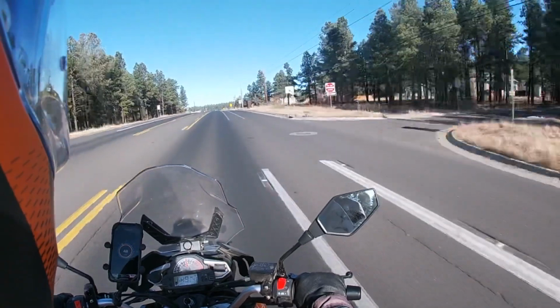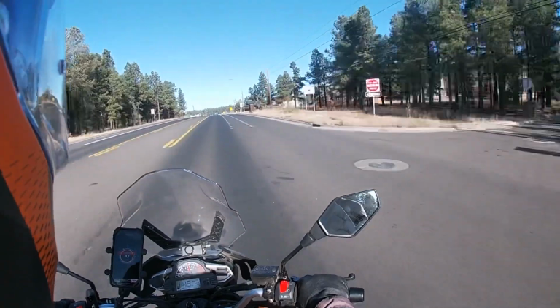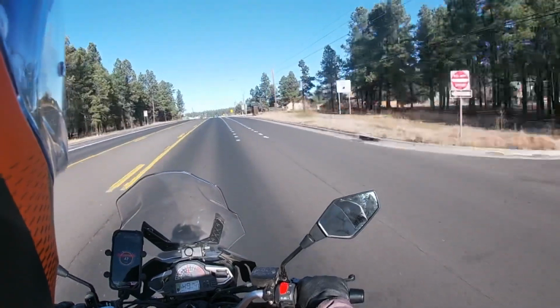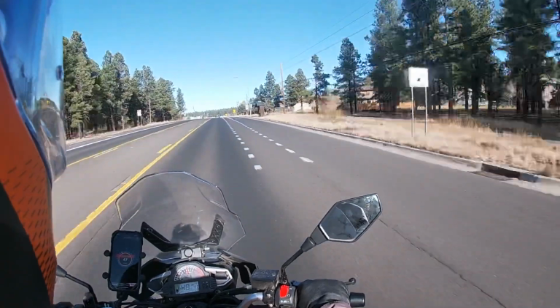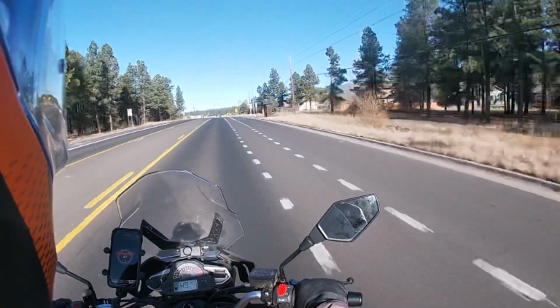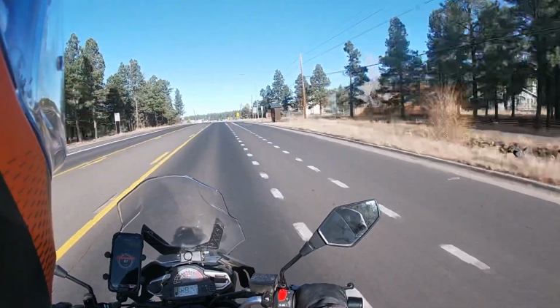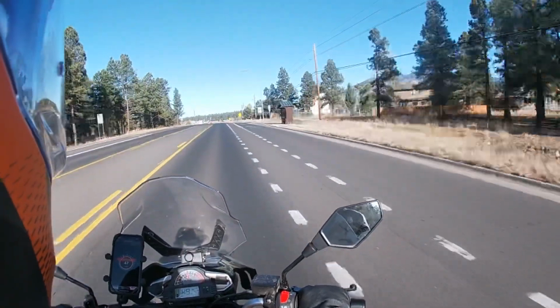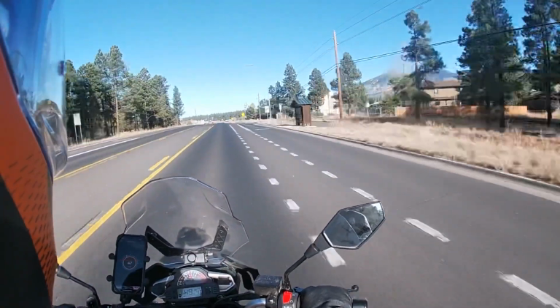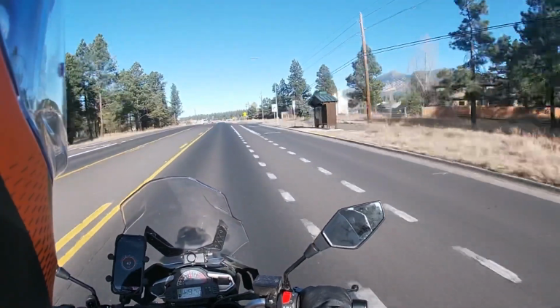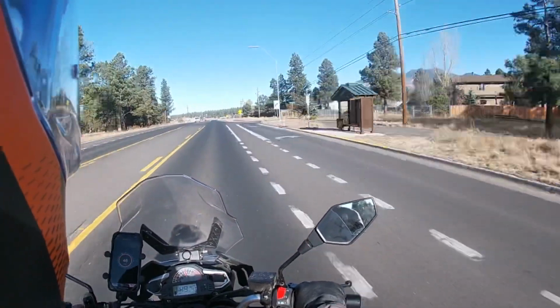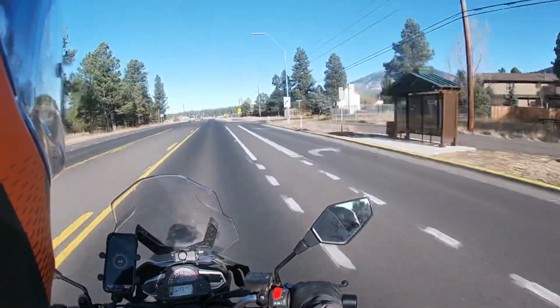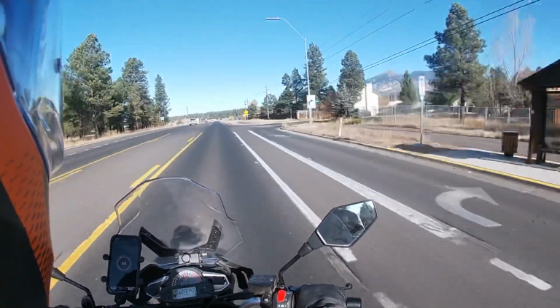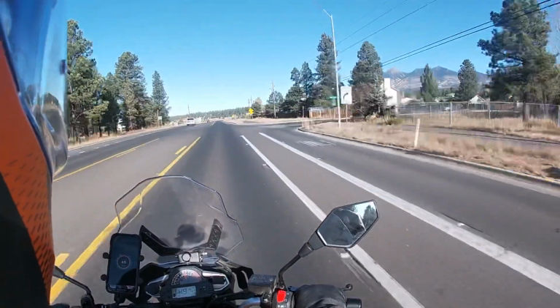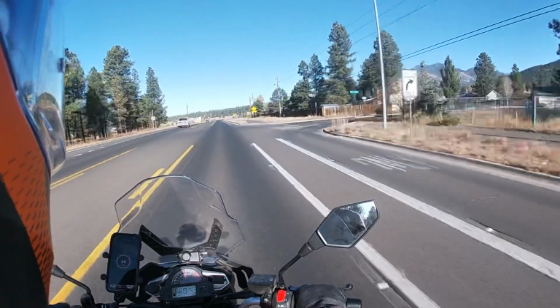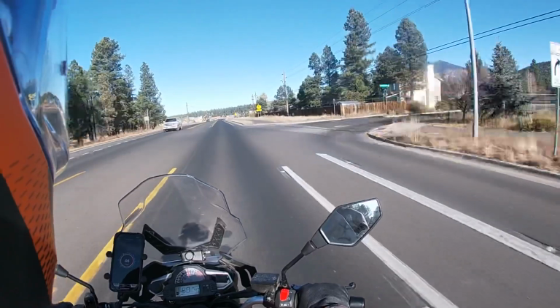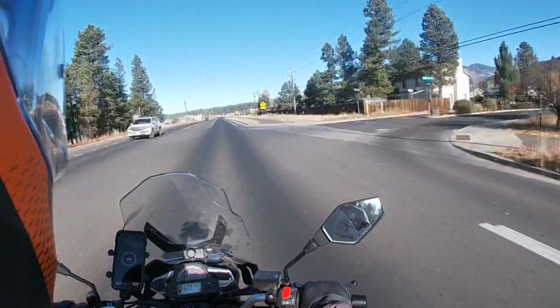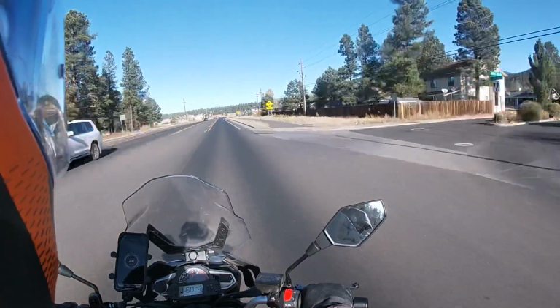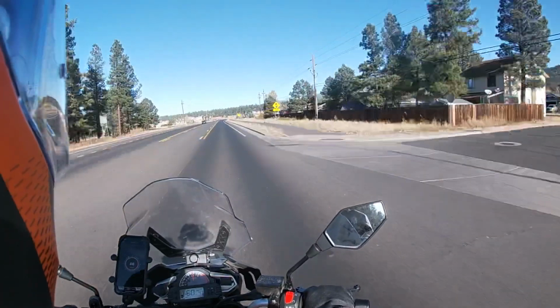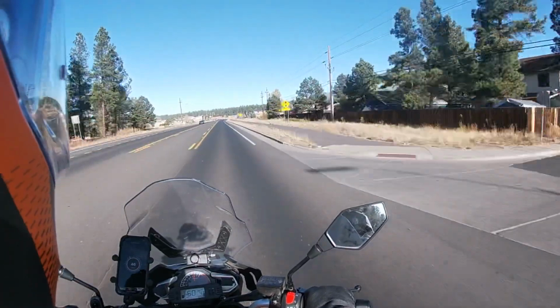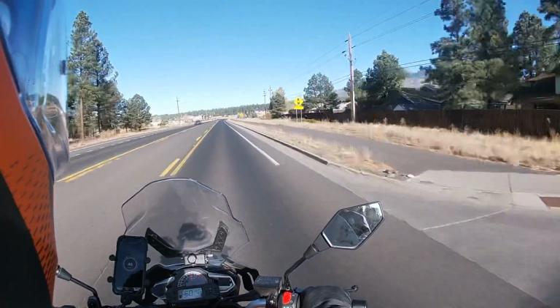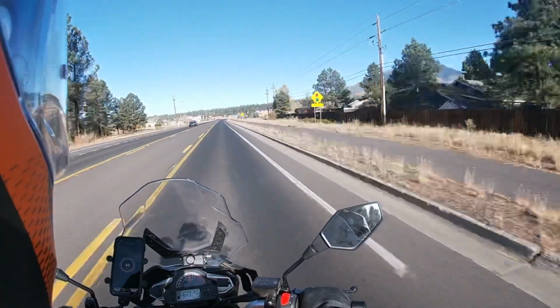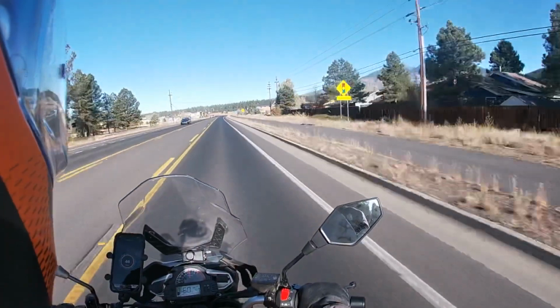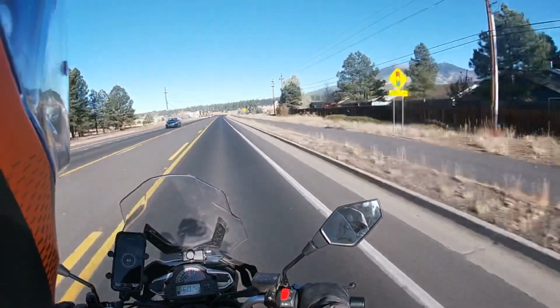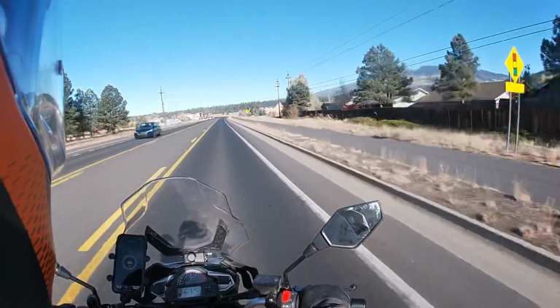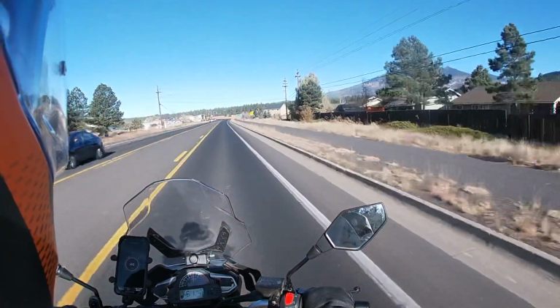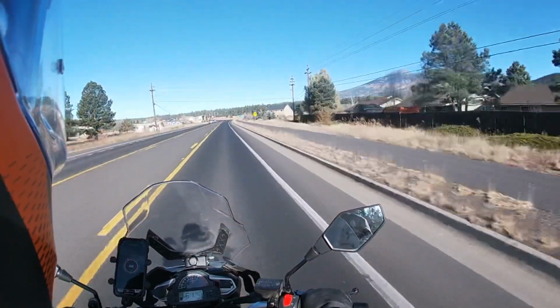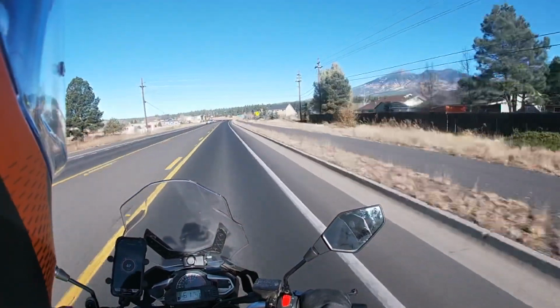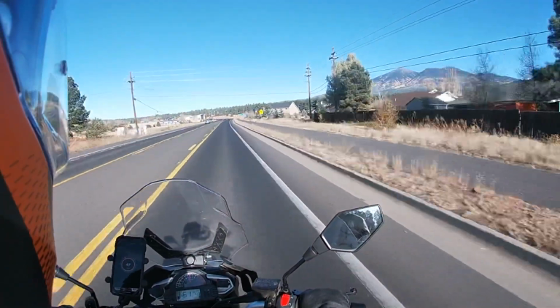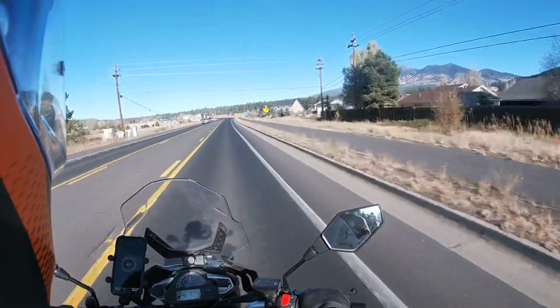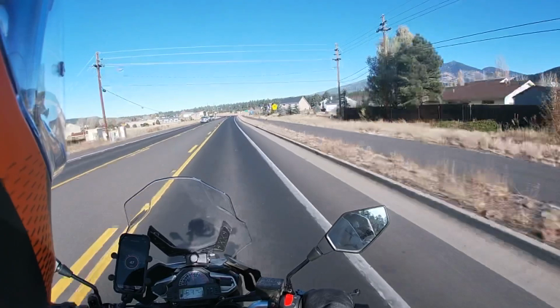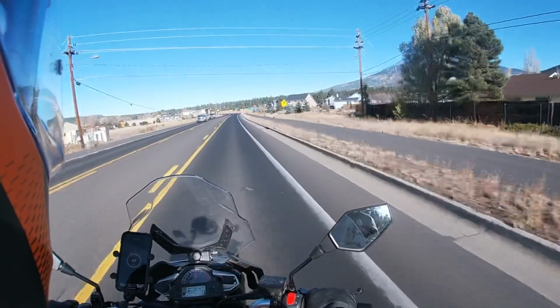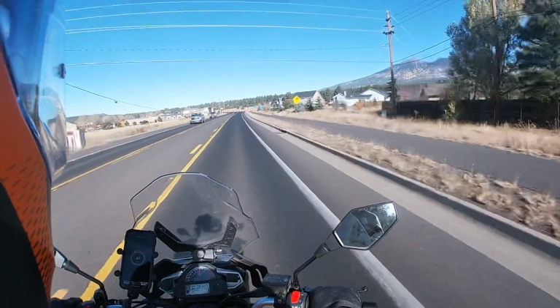What's happening internet land? I'm going to take you all out on a ride on the CSC RX4. This is the third dirt ride I'm going to do. We're here in Flagstaff, Arizona.